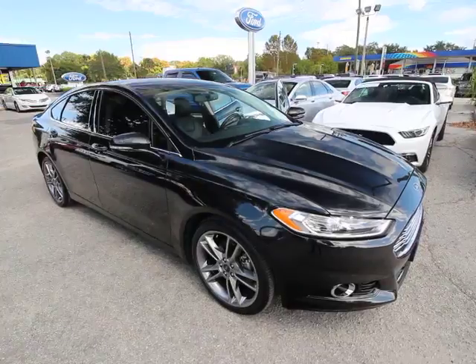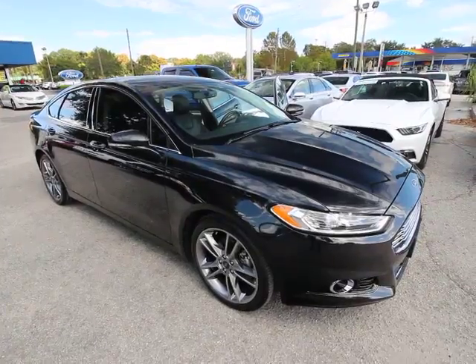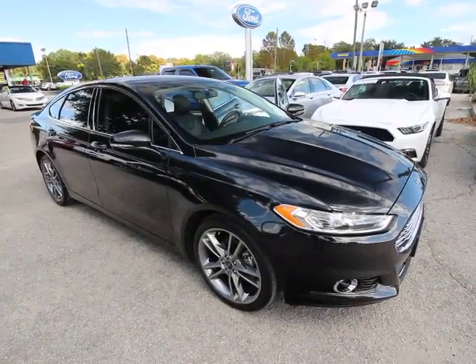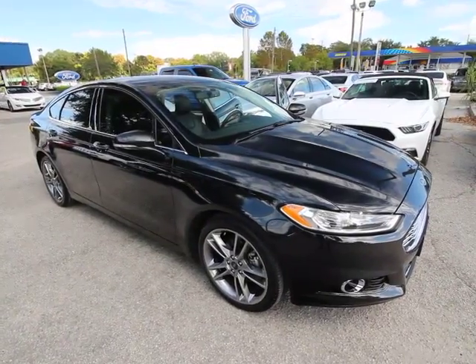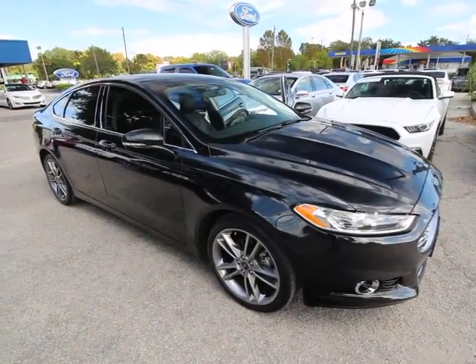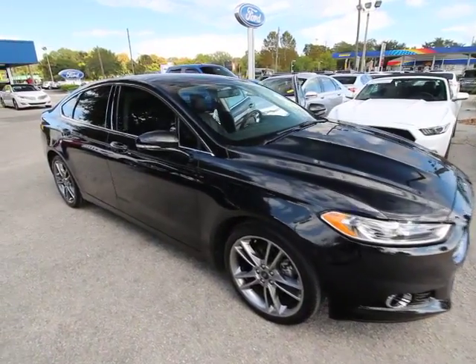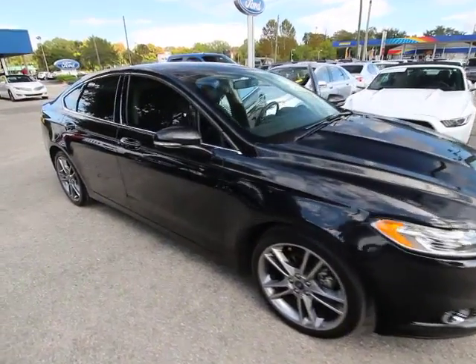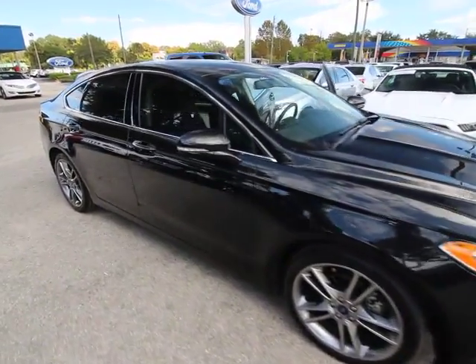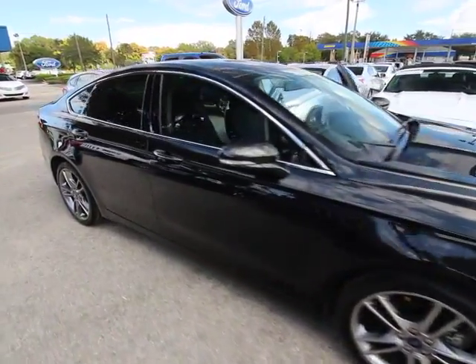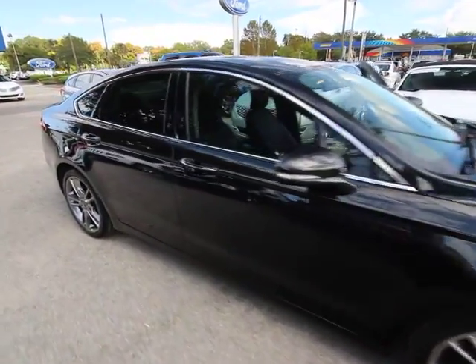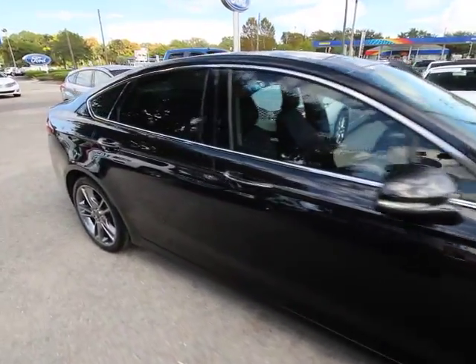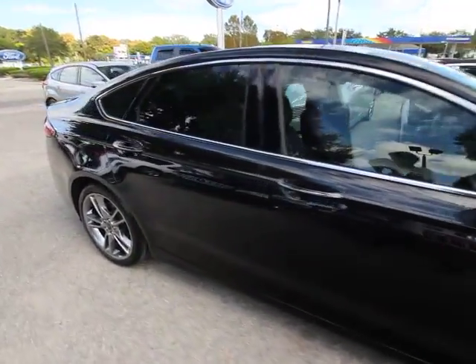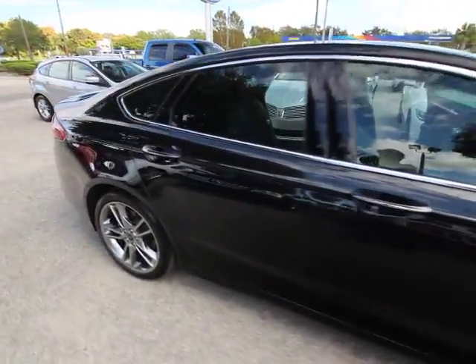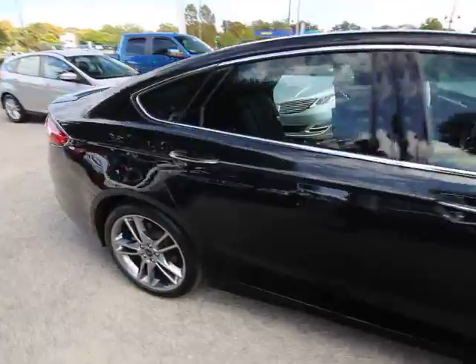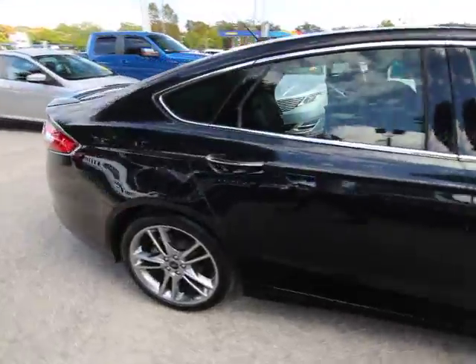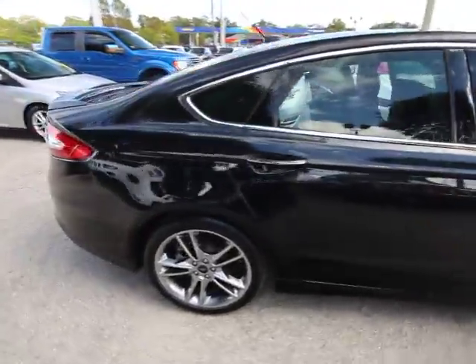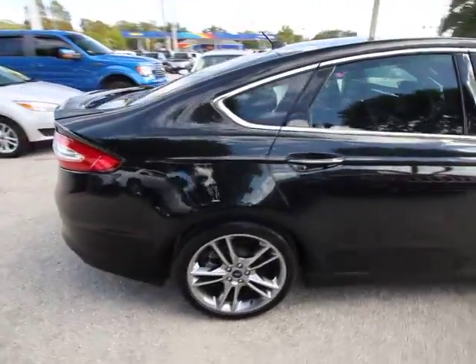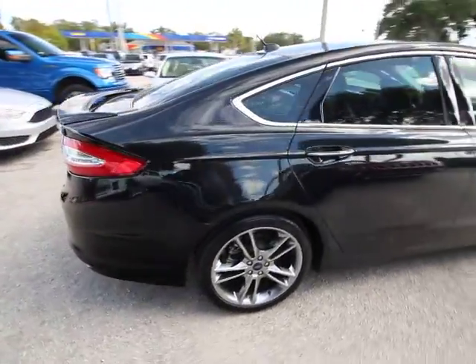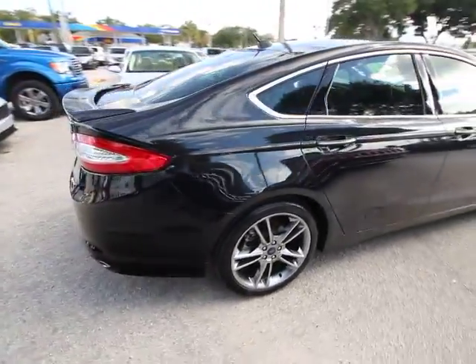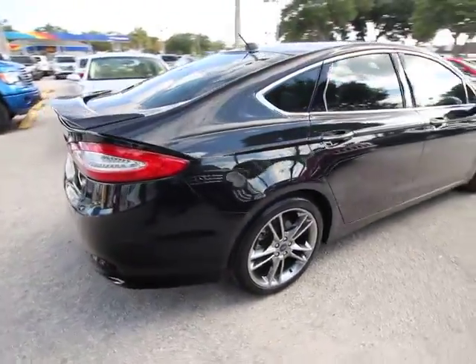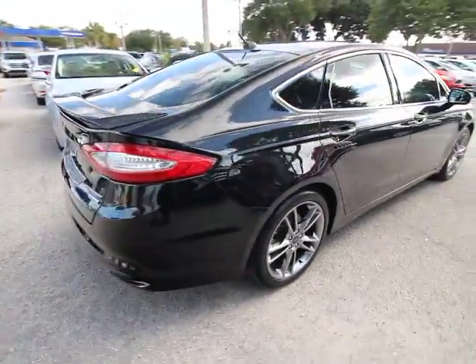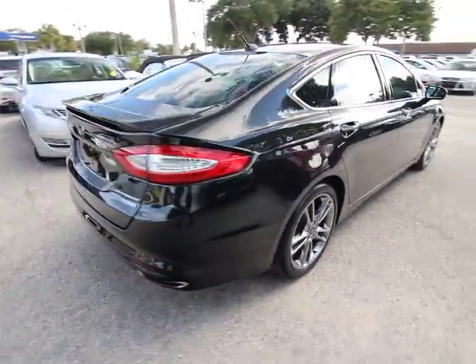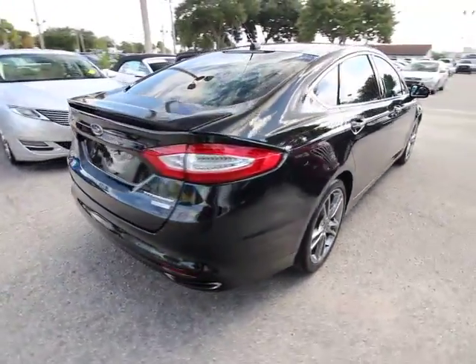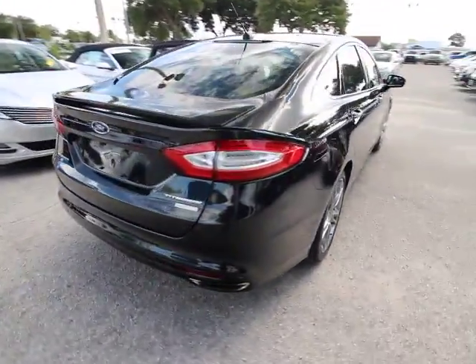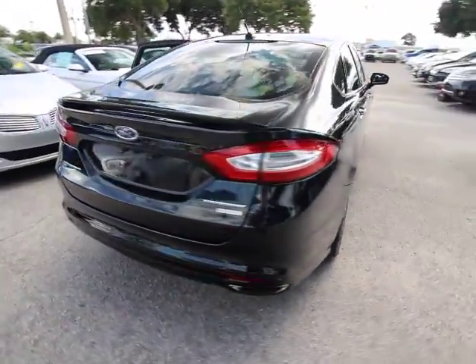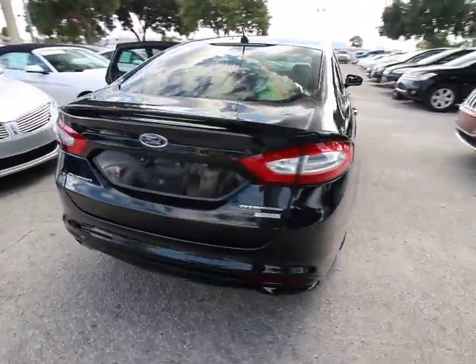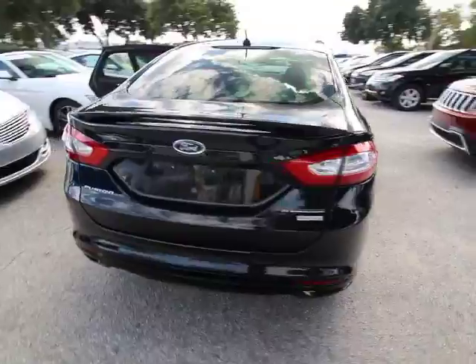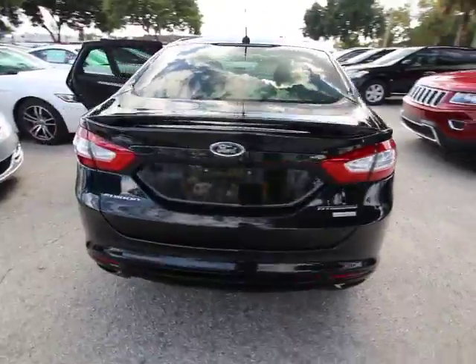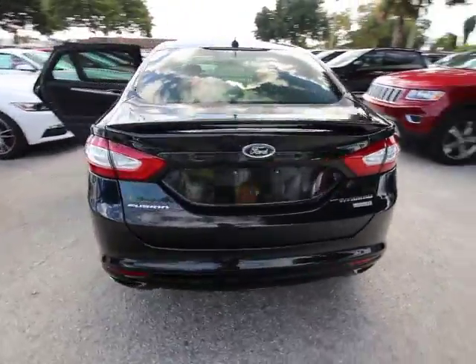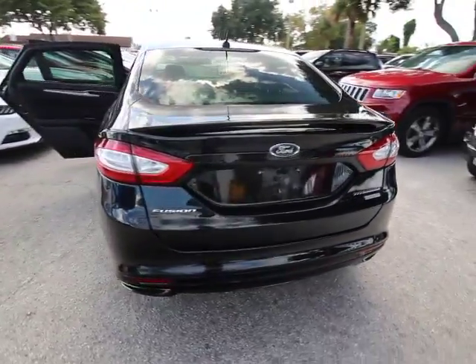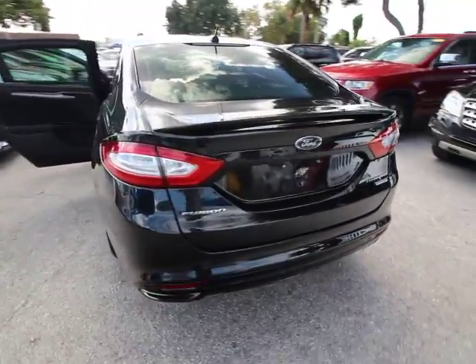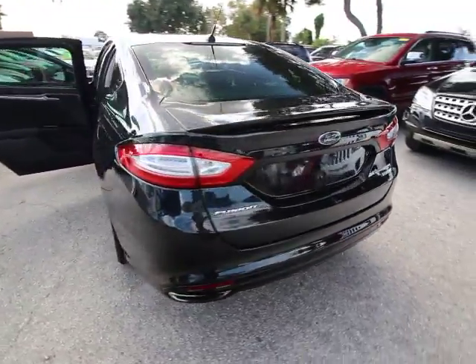The 2015 Ford Fusion. You can have both impressive power and great economy in a Fusion. This vehicle has less than 55,000 miles. Here are some of this vehicle's great options.